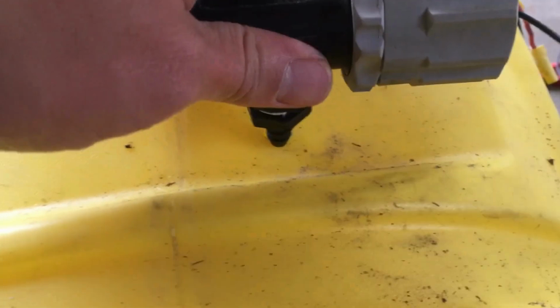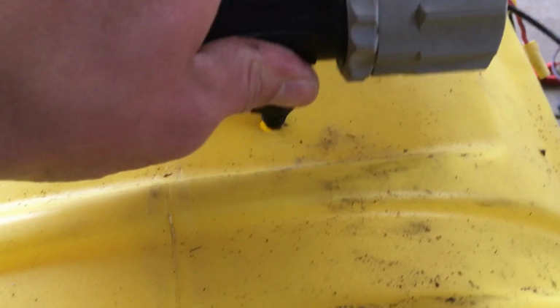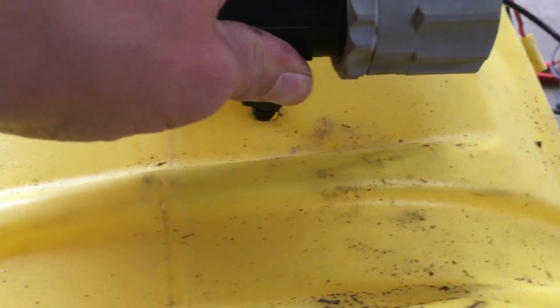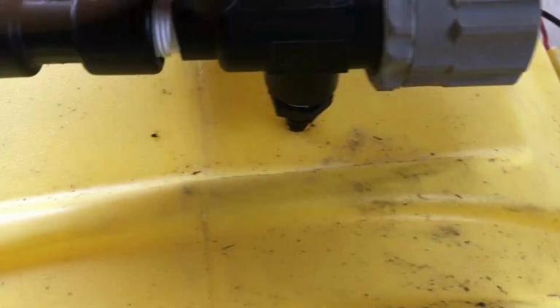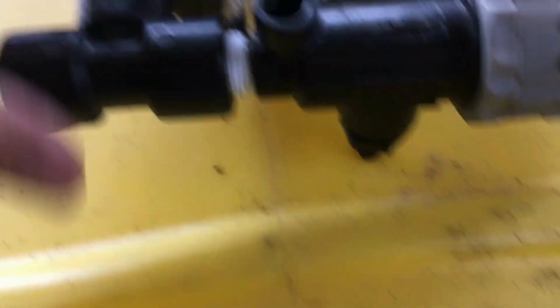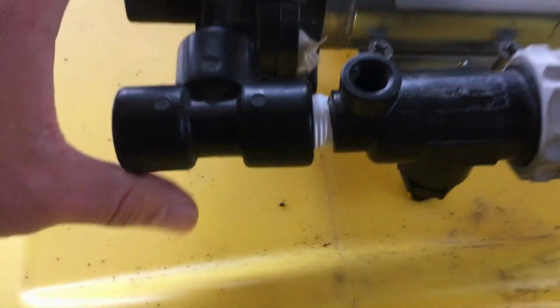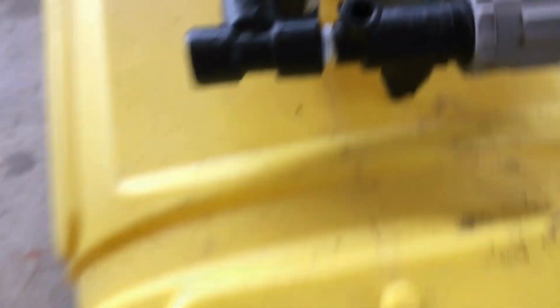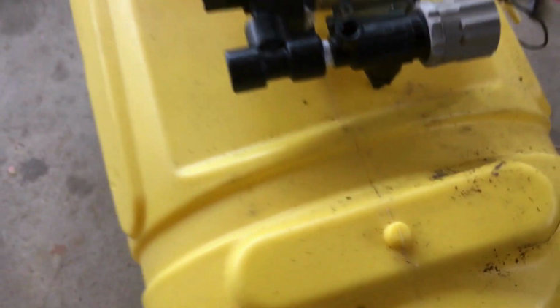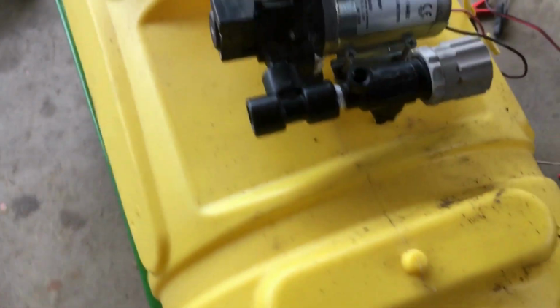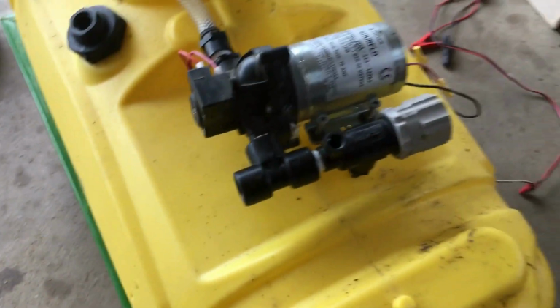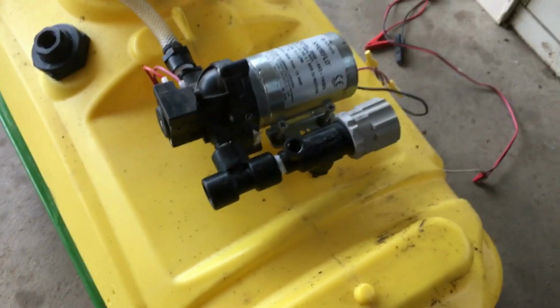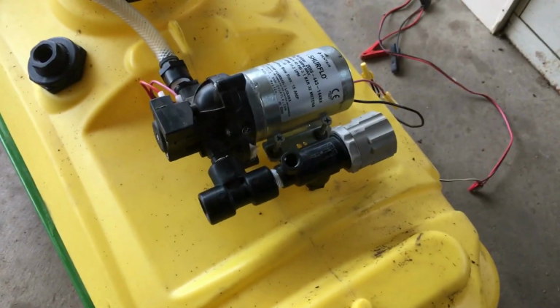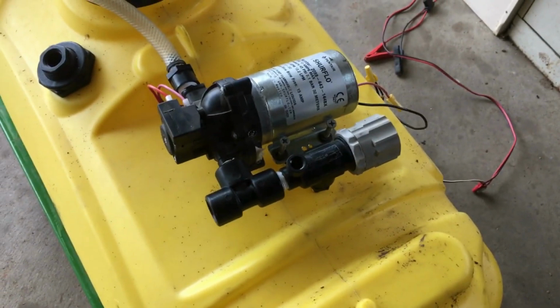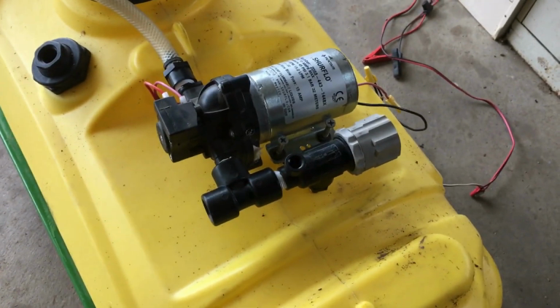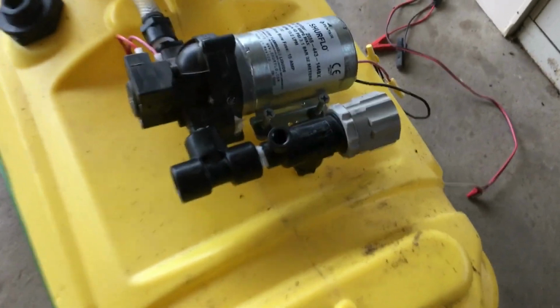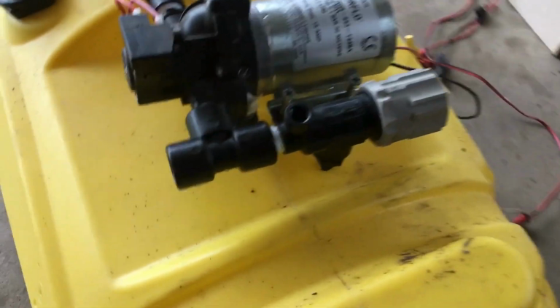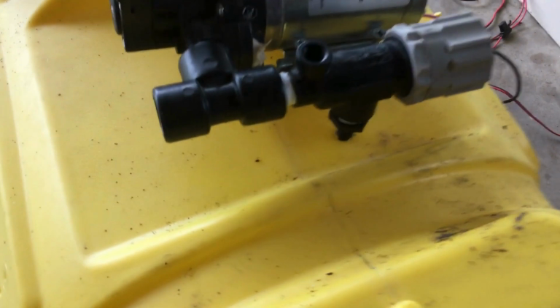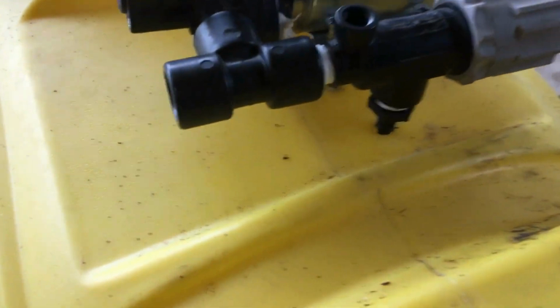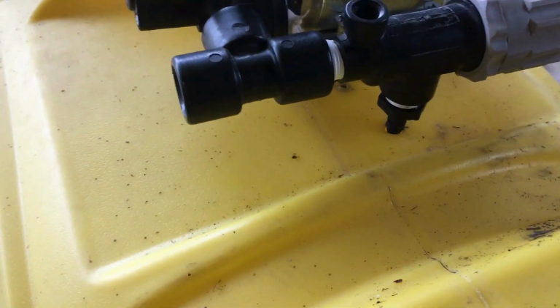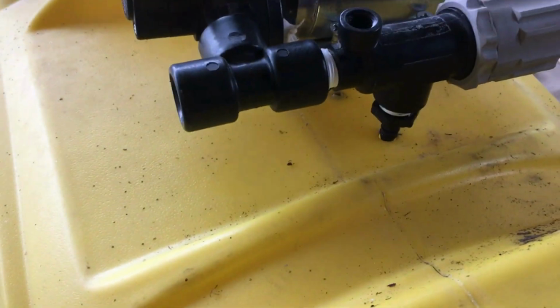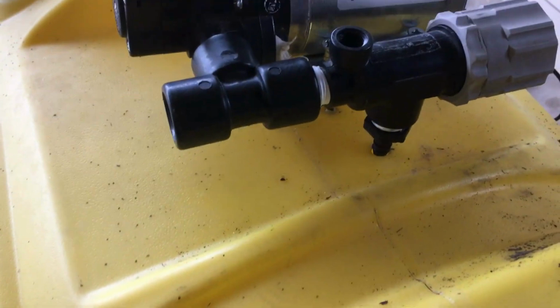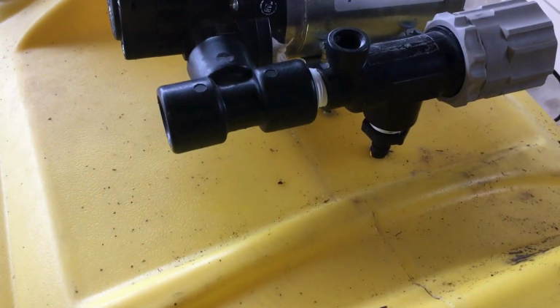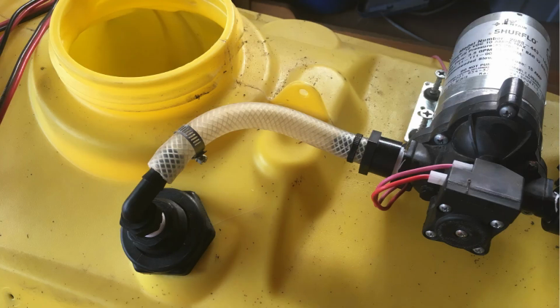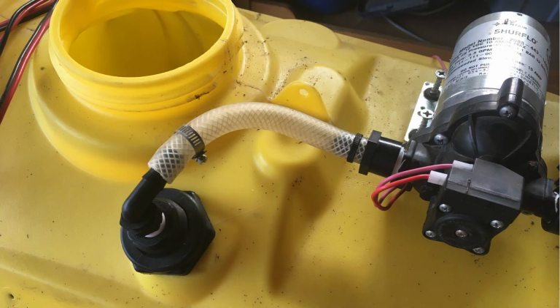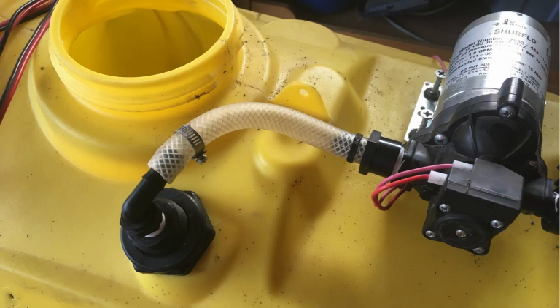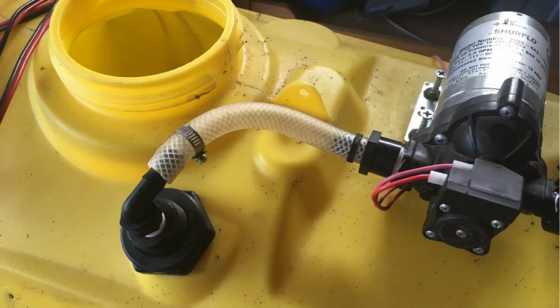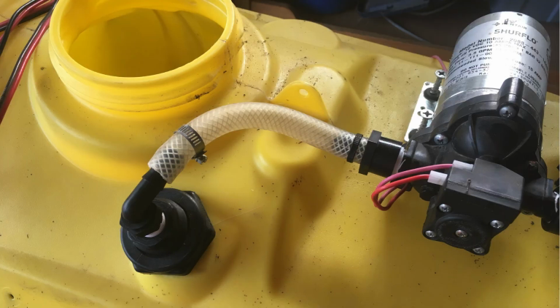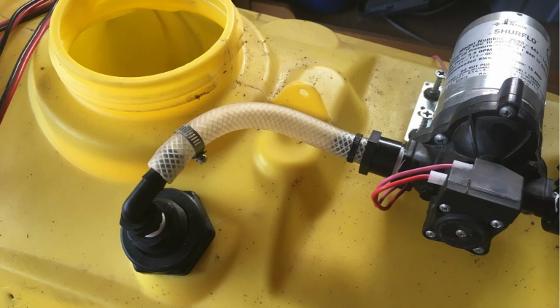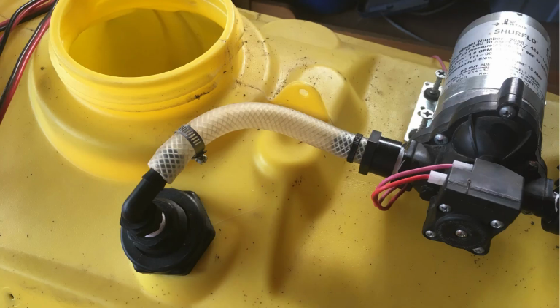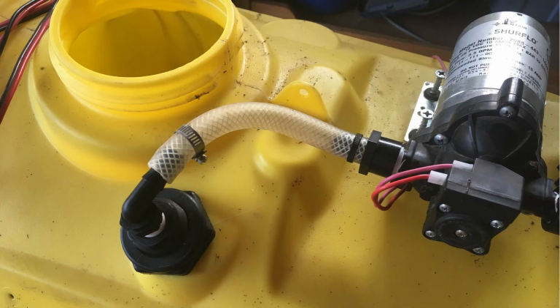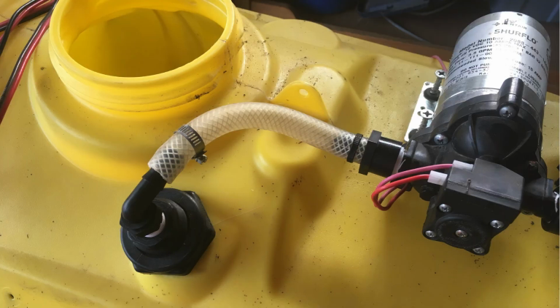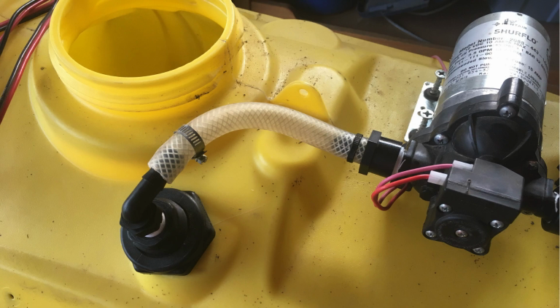Now we can screw the pump down to the tank. Most spot sprayer tanks come with threaded inserts in a flat area so you can easily mount the pump. Then we will use a 90-degree elbow fitting and clamp on the suction hose.